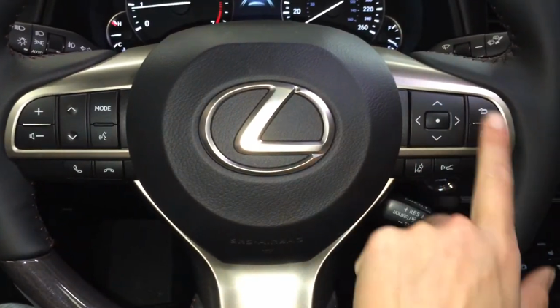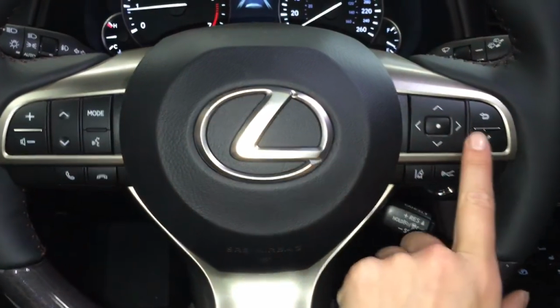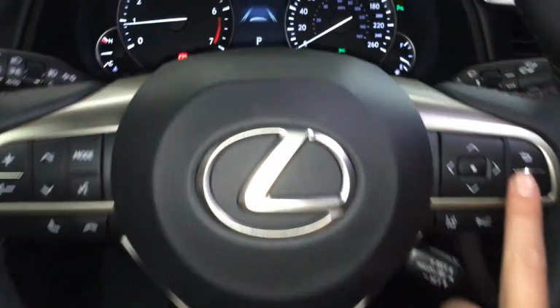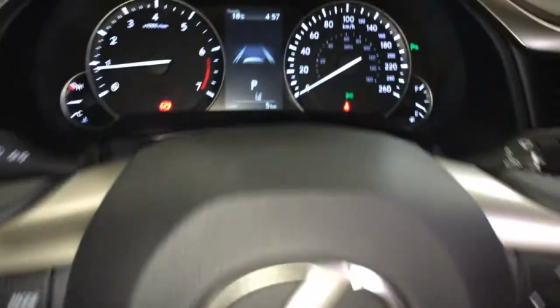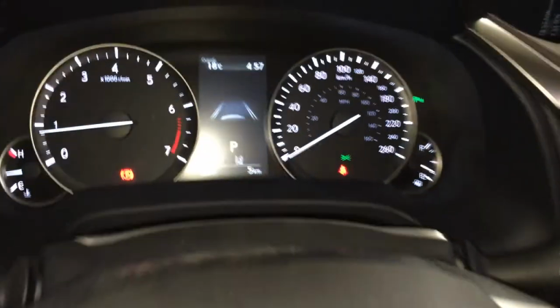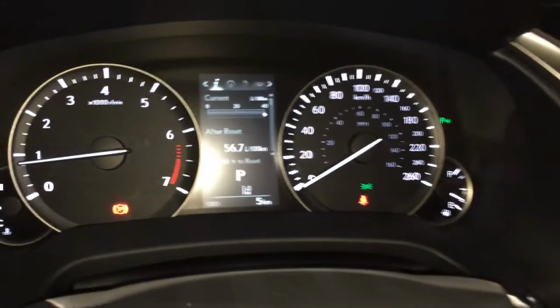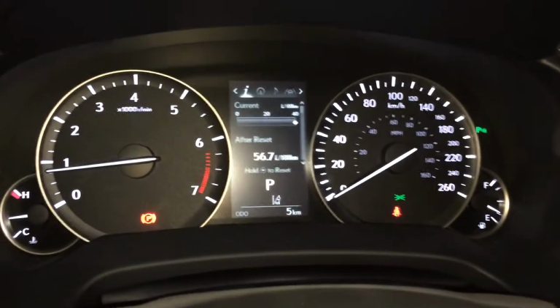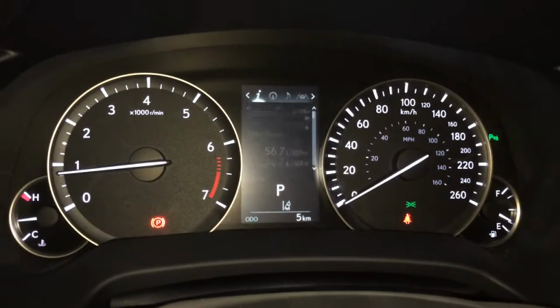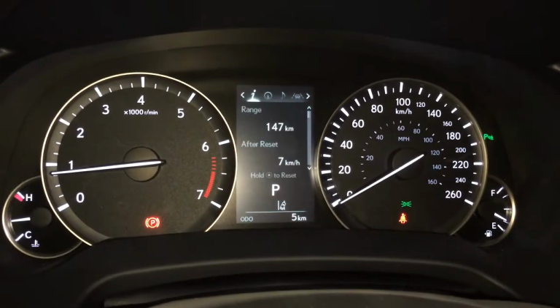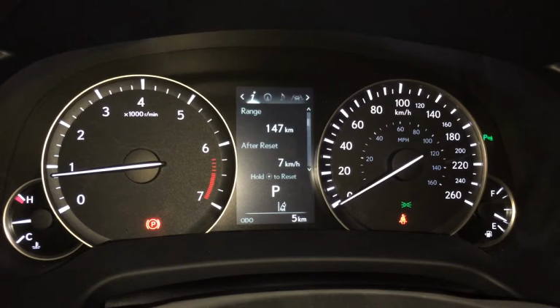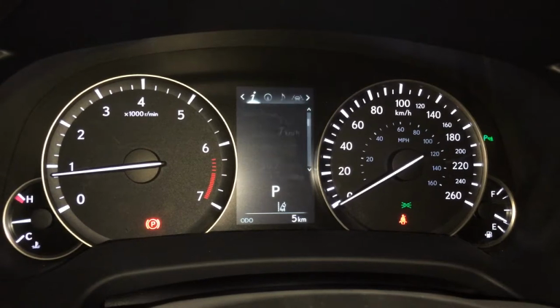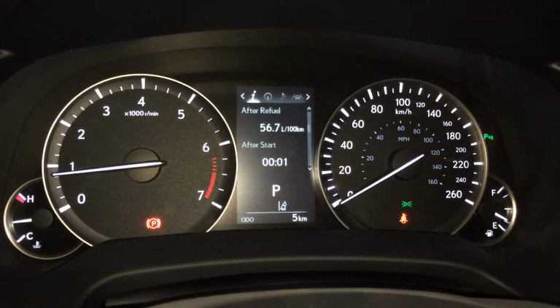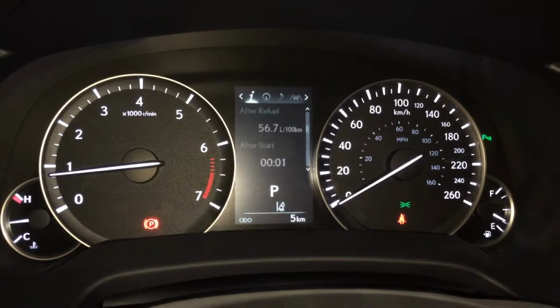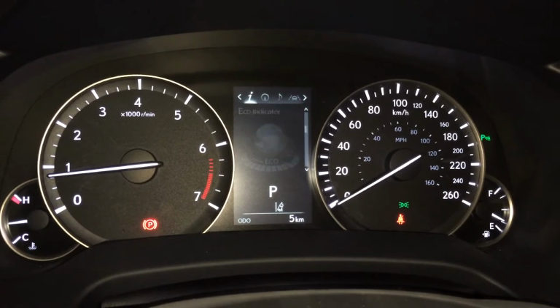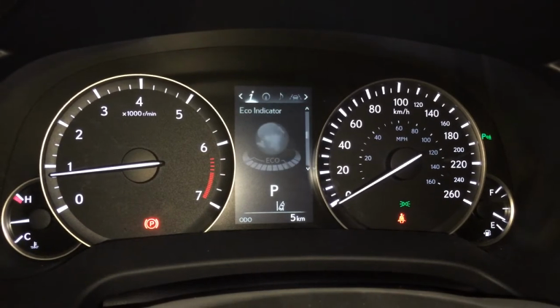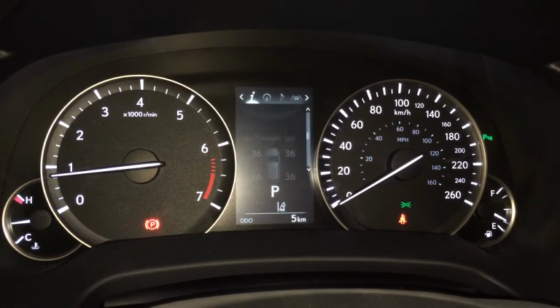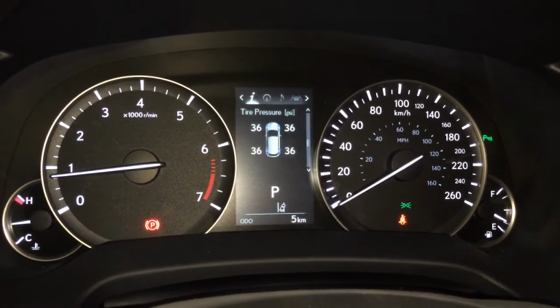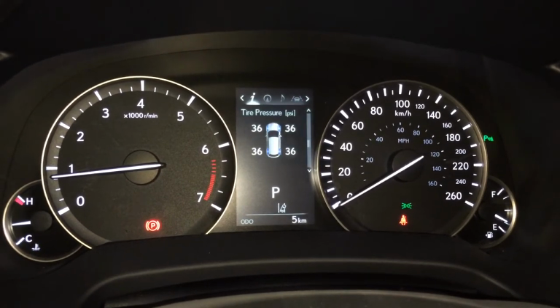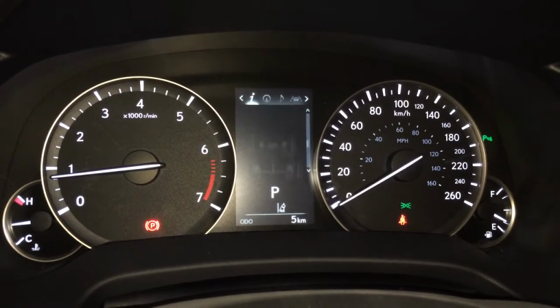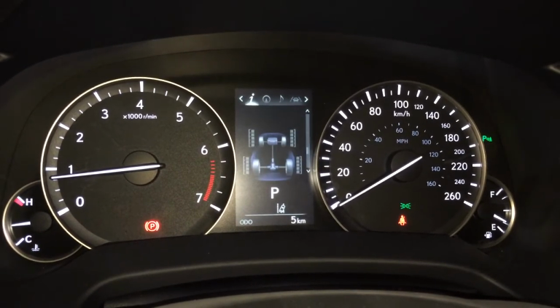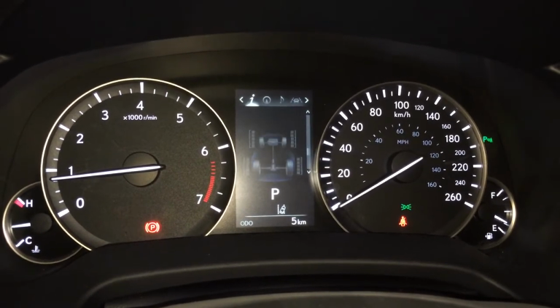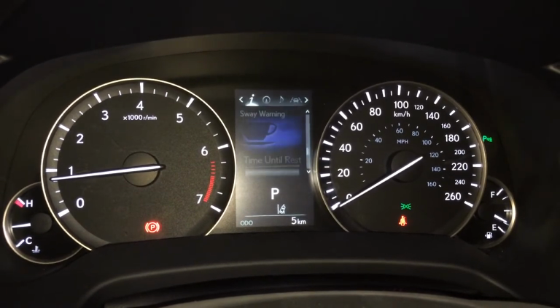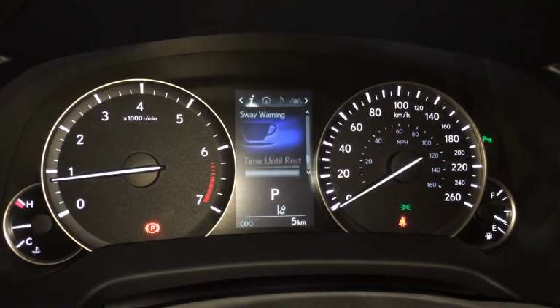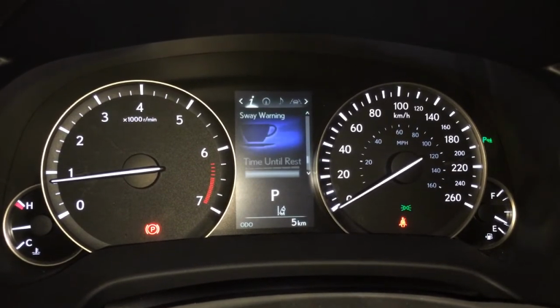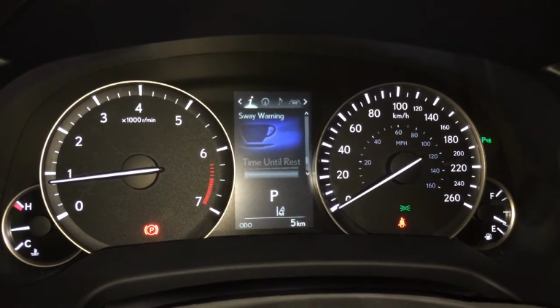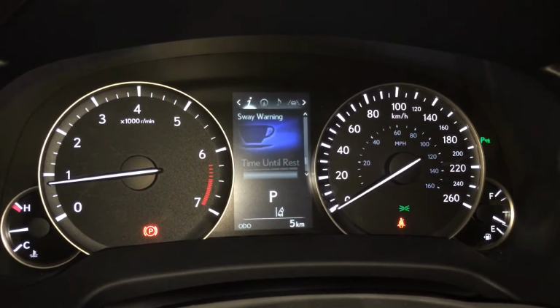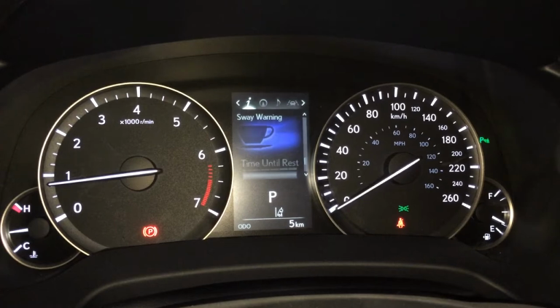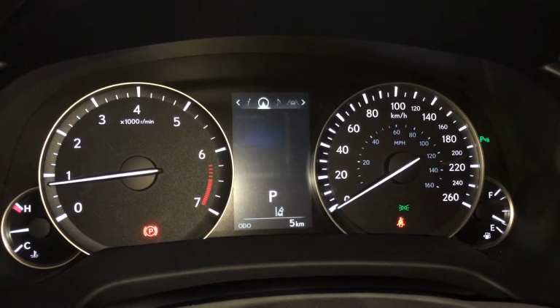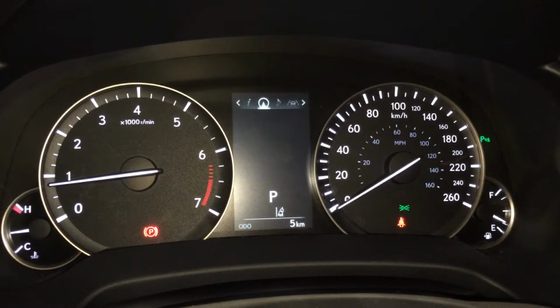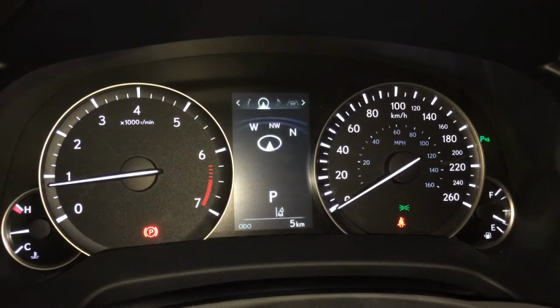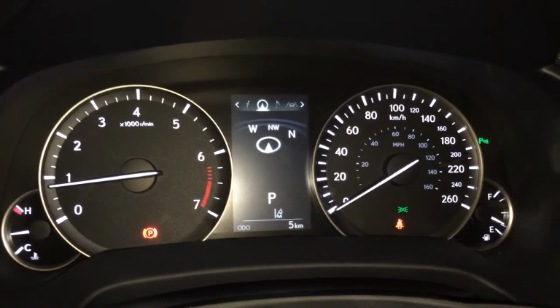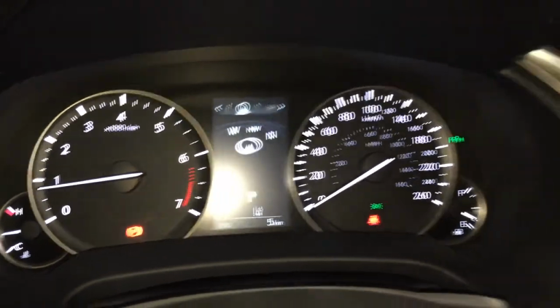These buttons right here control information on the dash — cruising range, eco indicator, direct high pressure monitoring system, your all wheel drive control, sway warning, and compass.